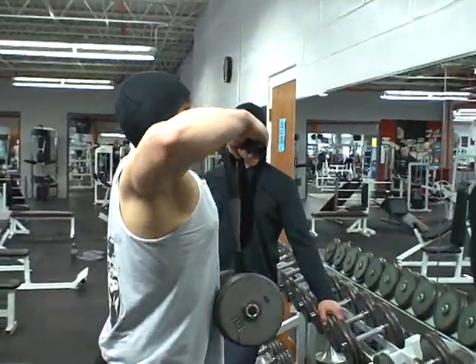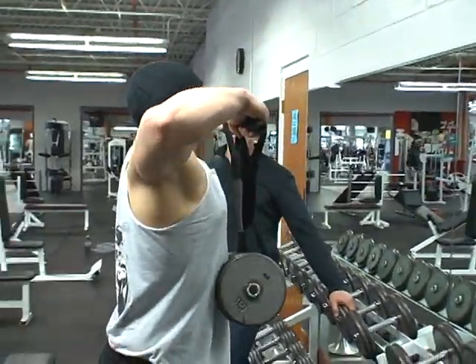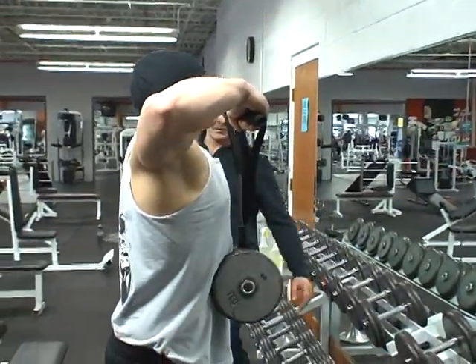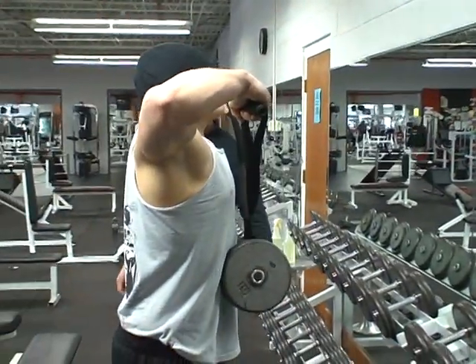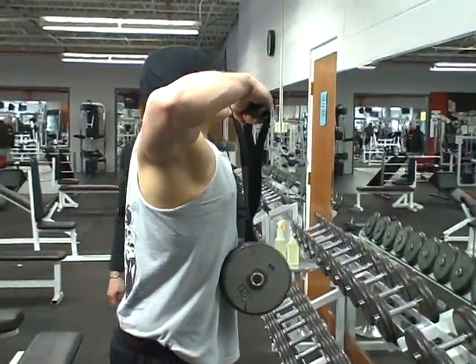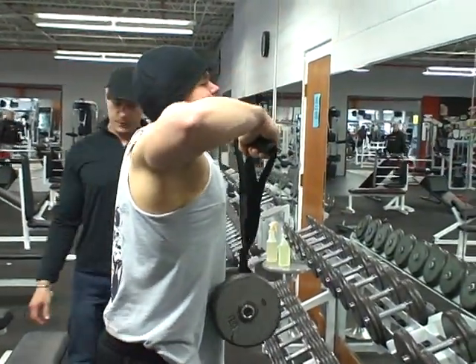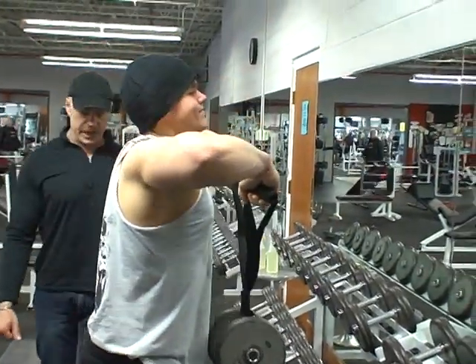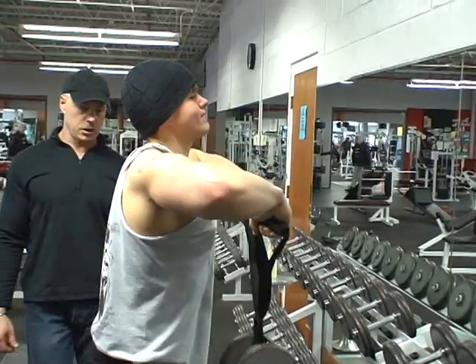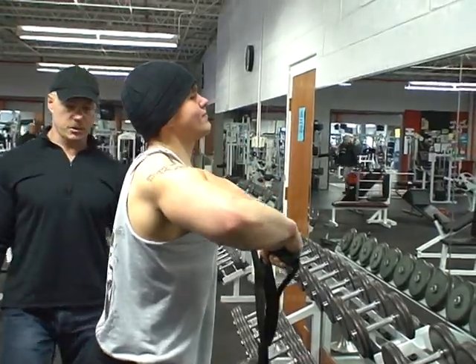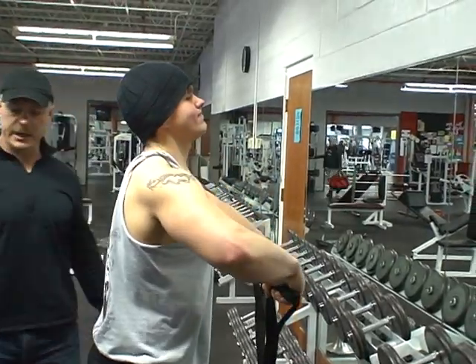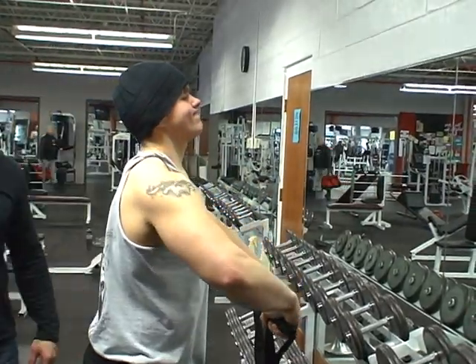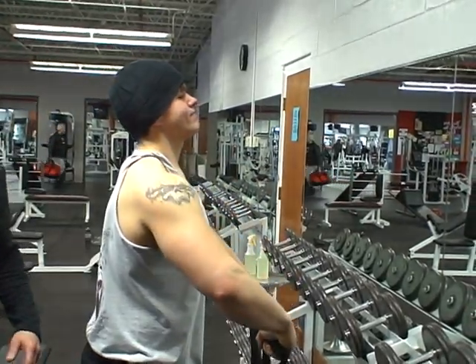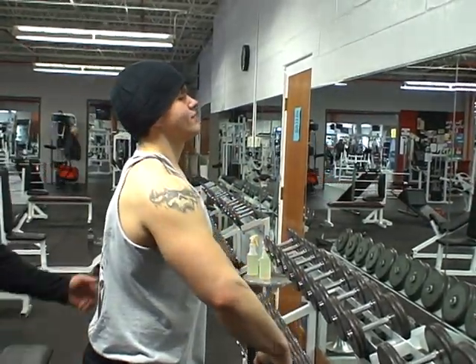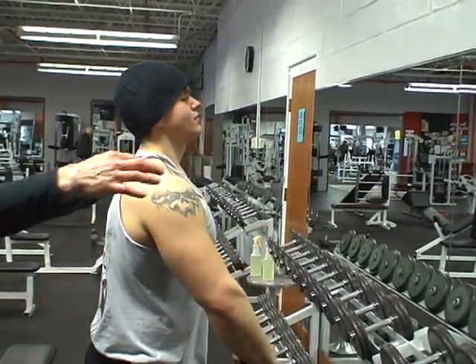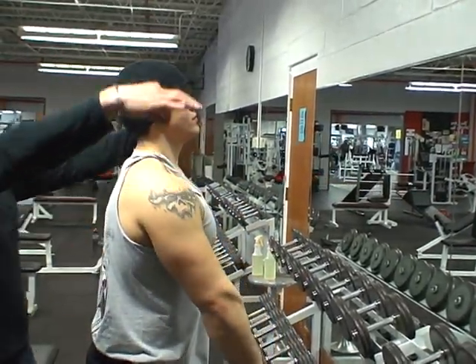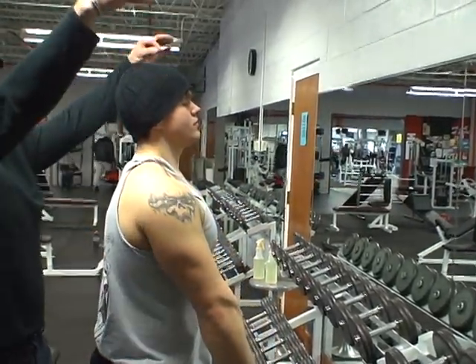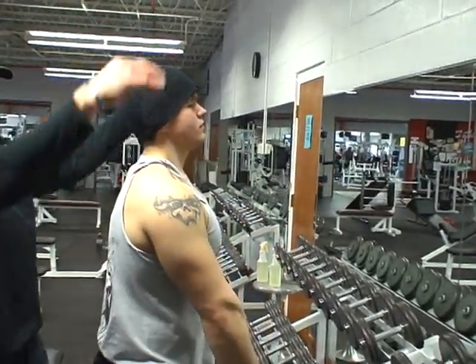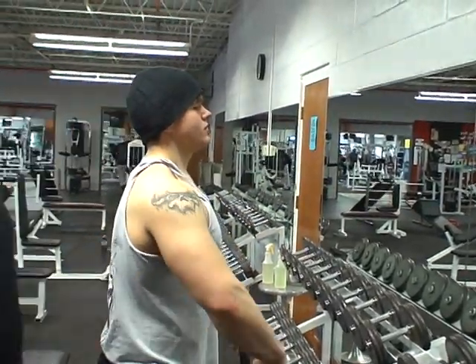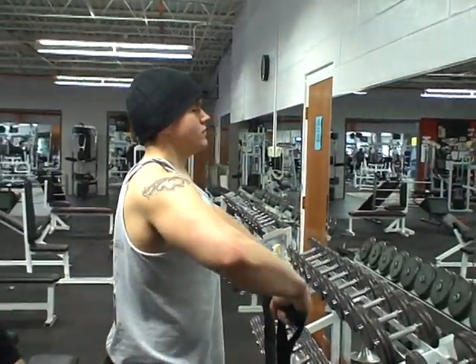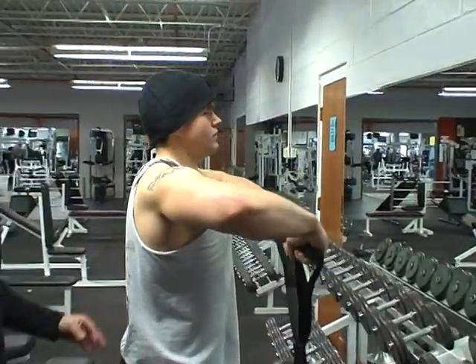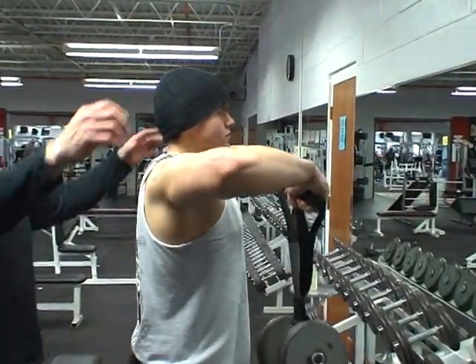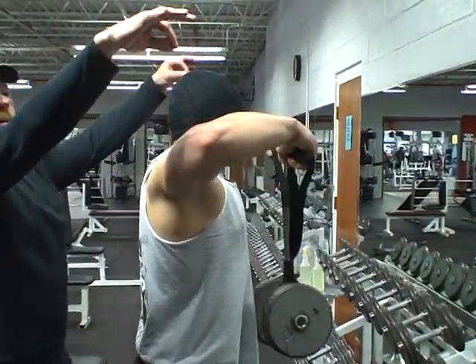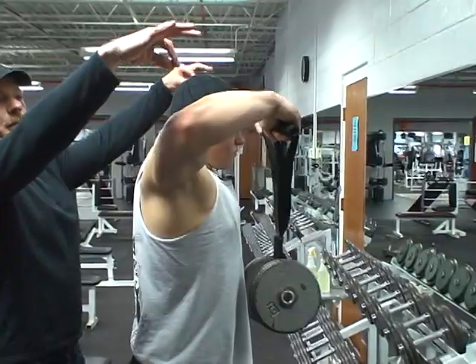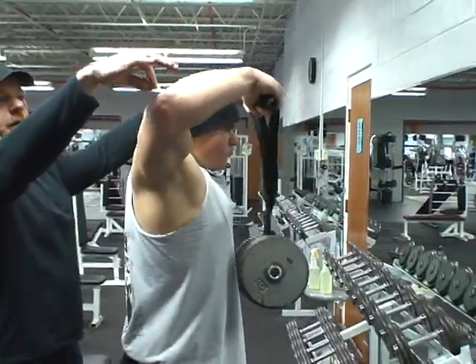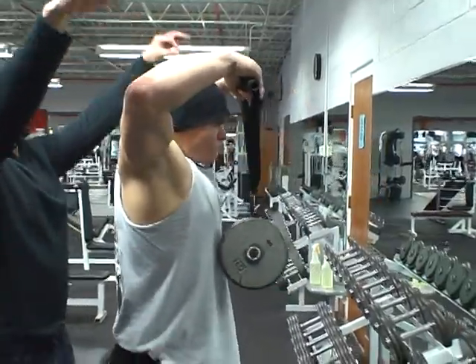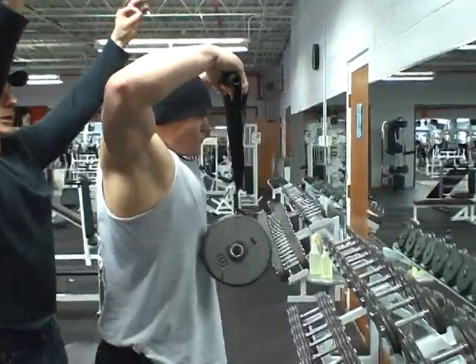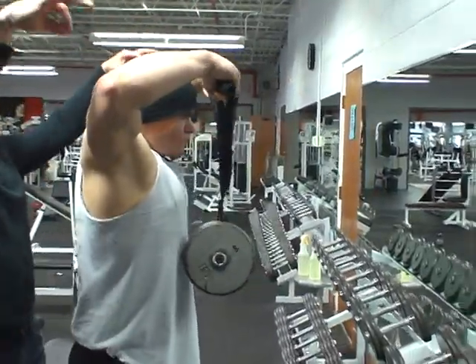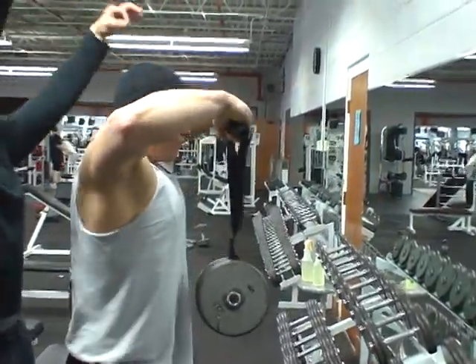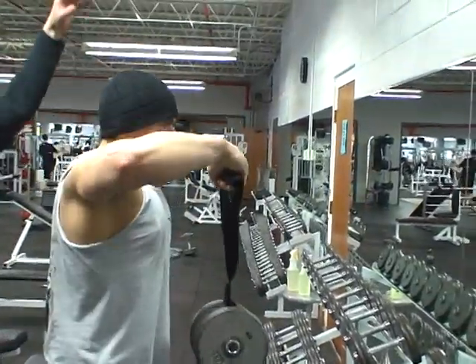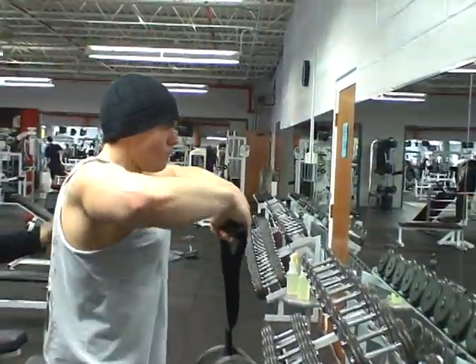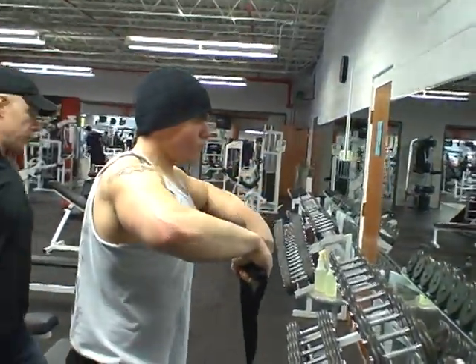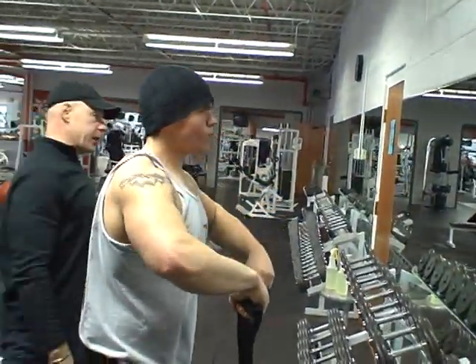Nice — lean forward slightly. Keeping those hands close to your body. All you're doing is just drawing your elbows up, as if I'm a puppeteer with strings on your elbows. I'm just drawing those elbows up.